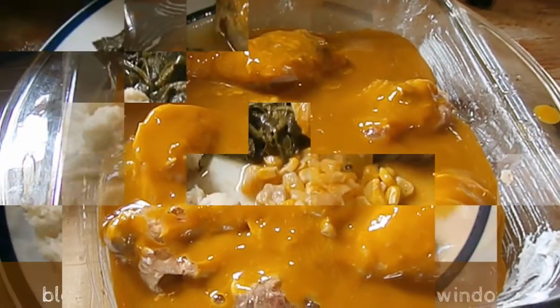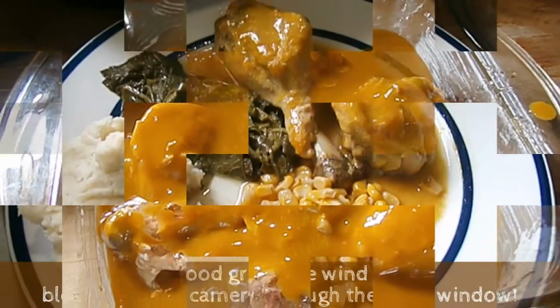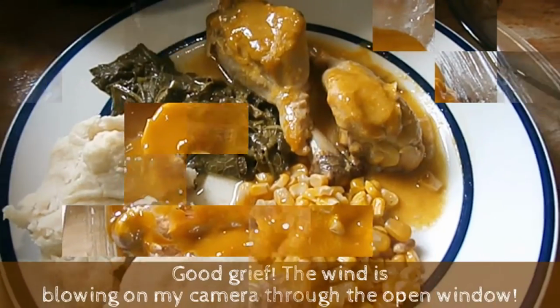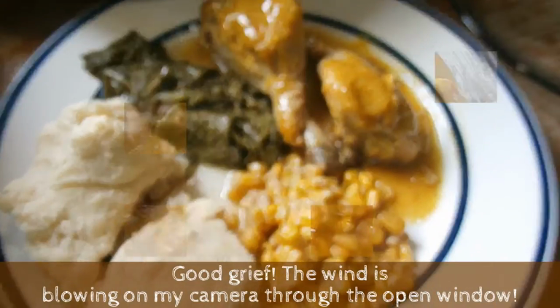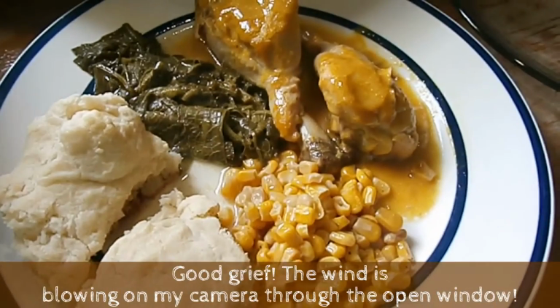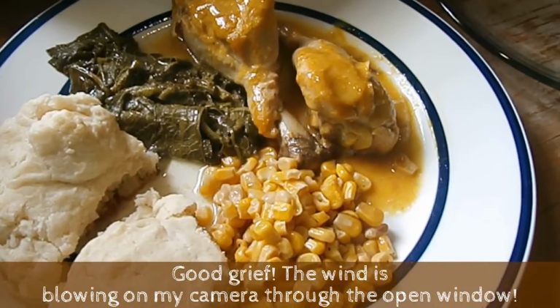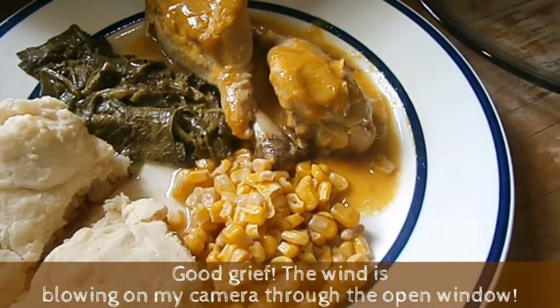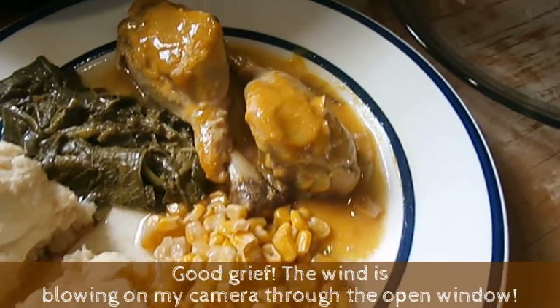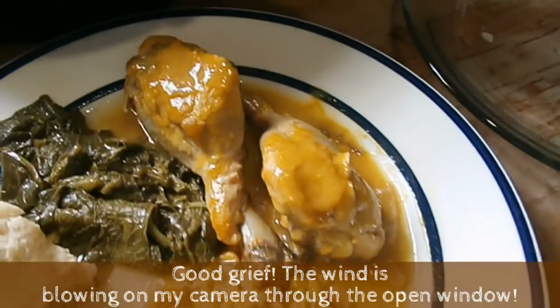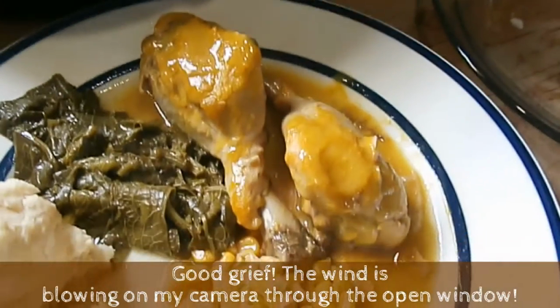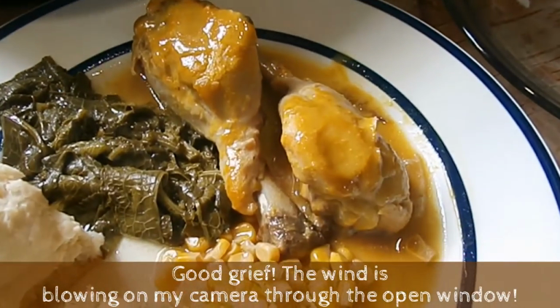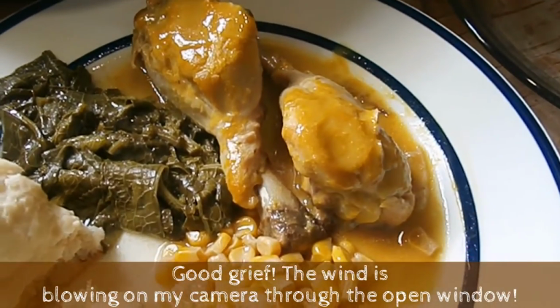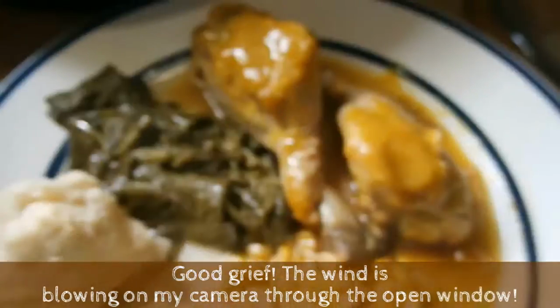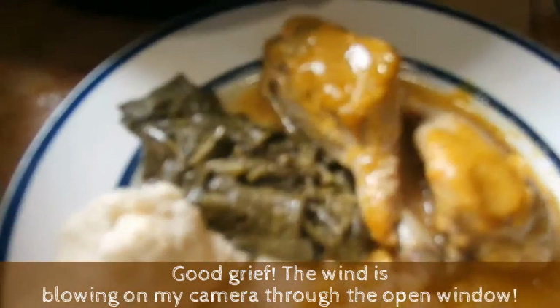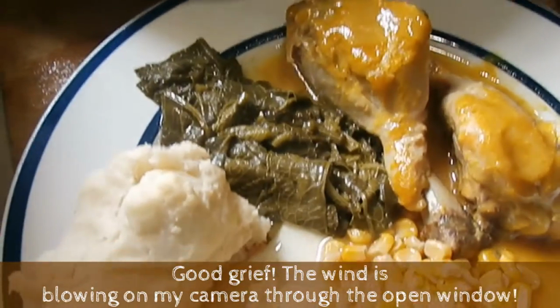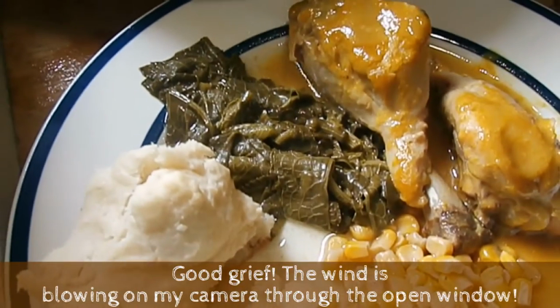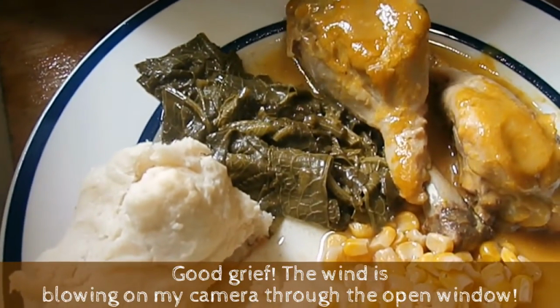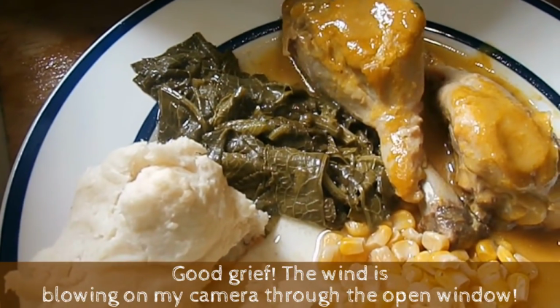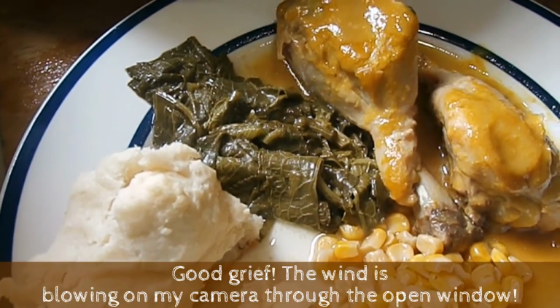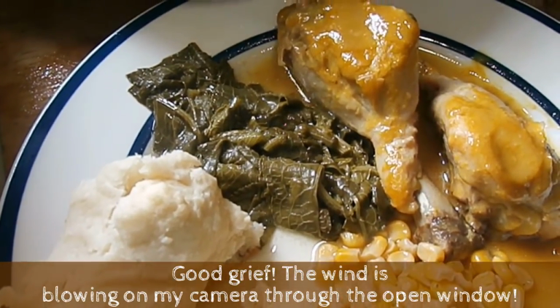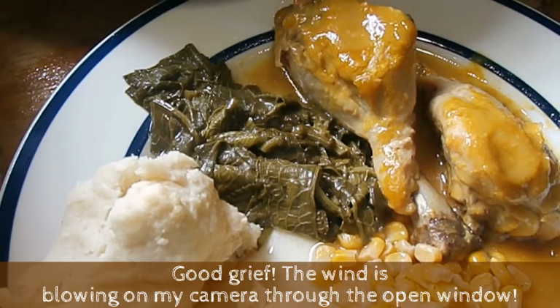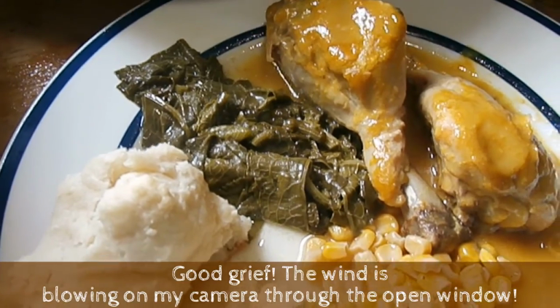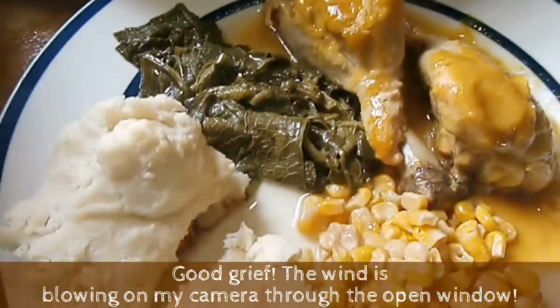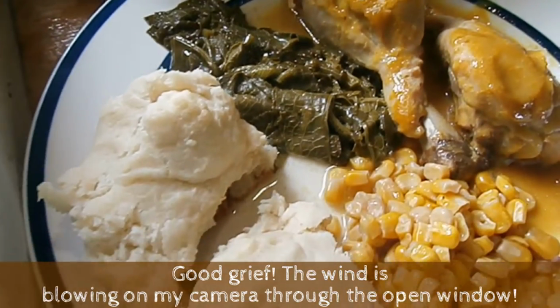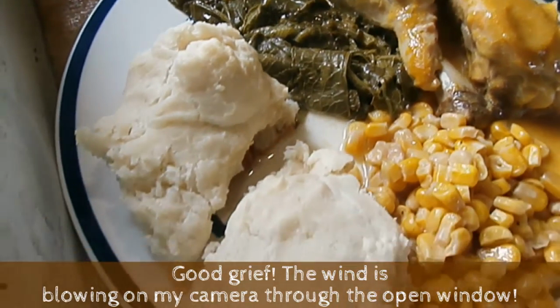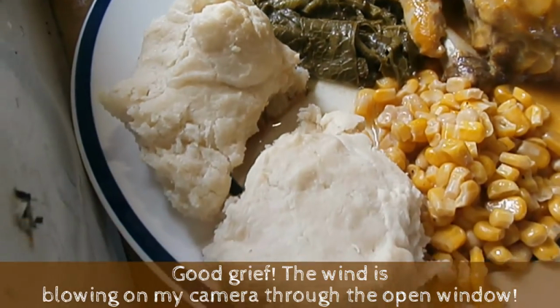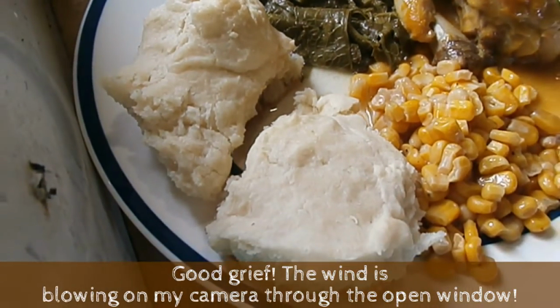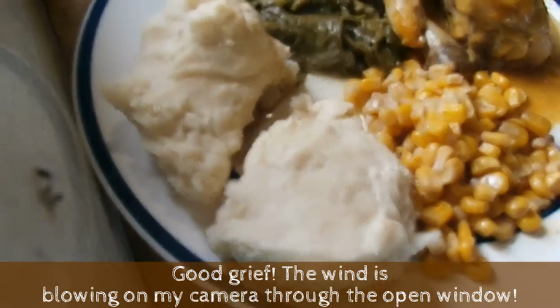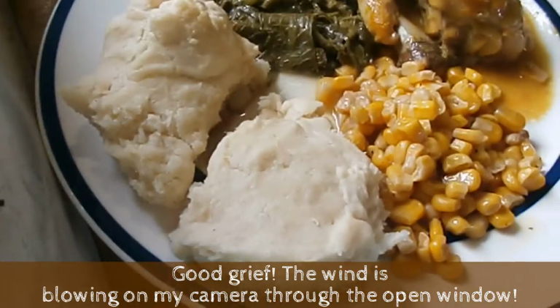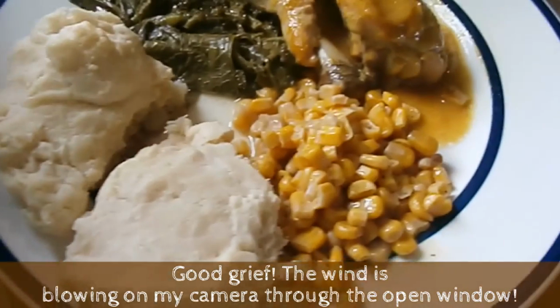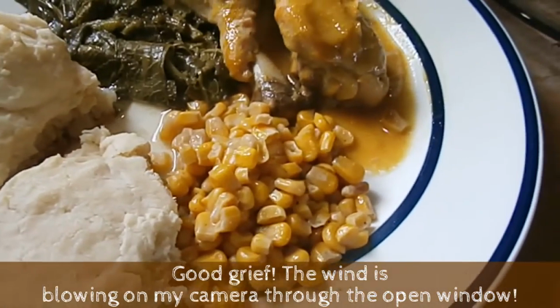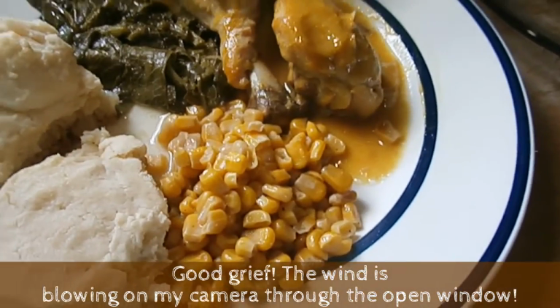There we are — honey mustard chicken, fresh wild greens that I picked this morning, homemade drop biscuits, and fried corn.